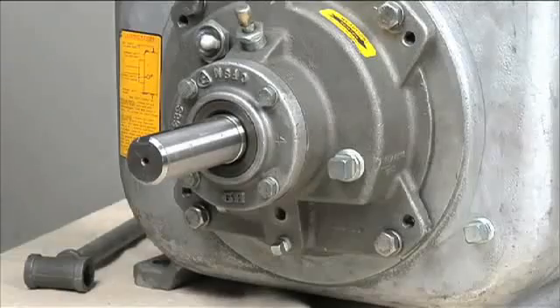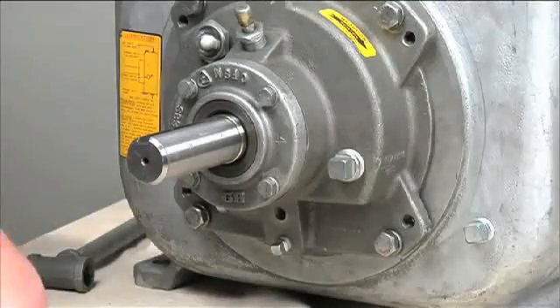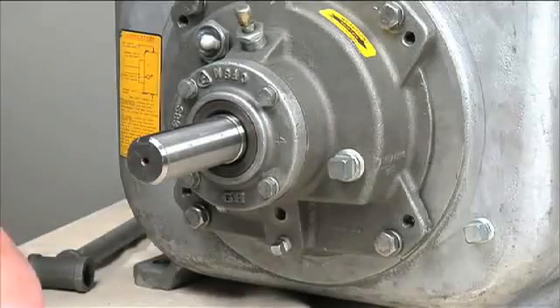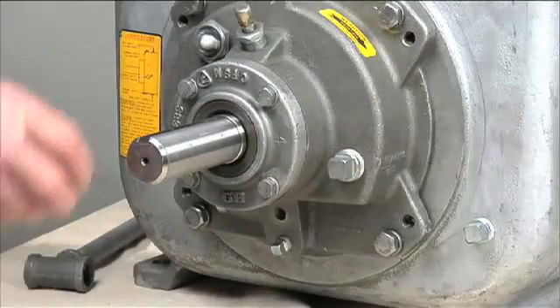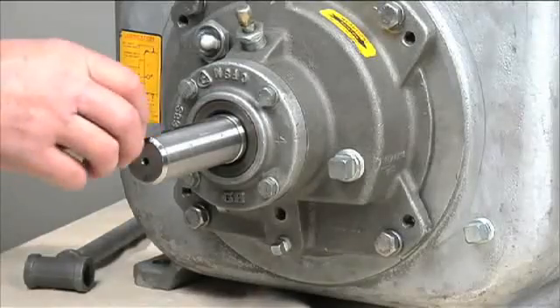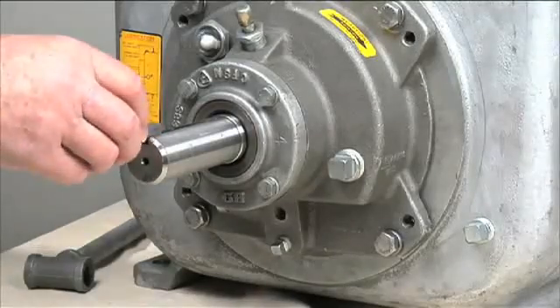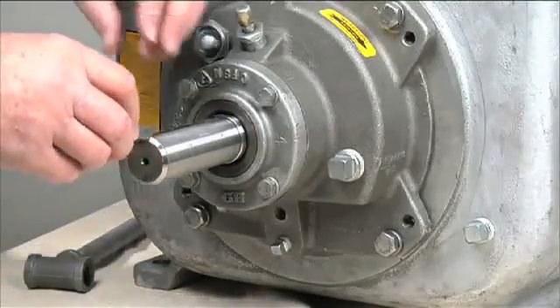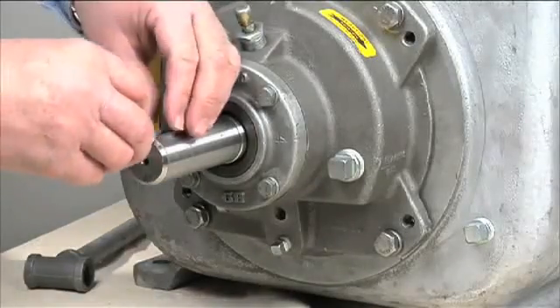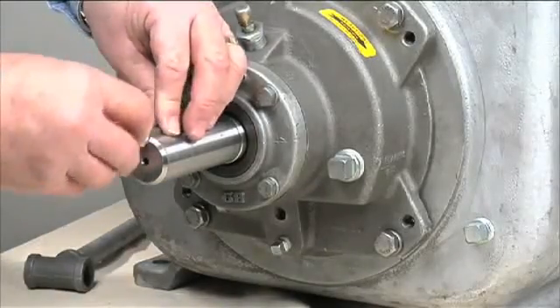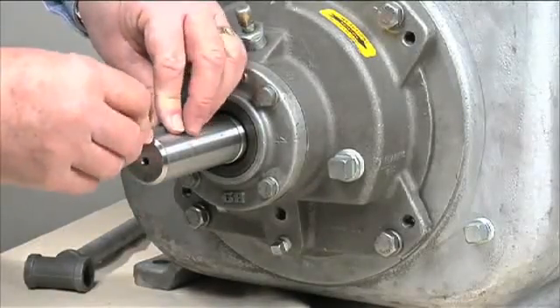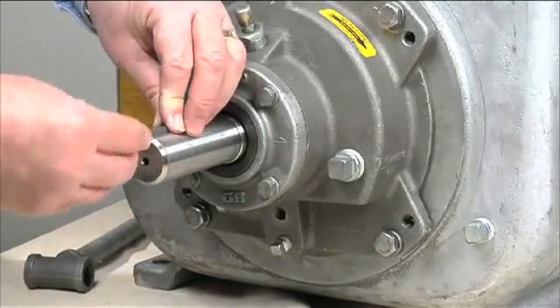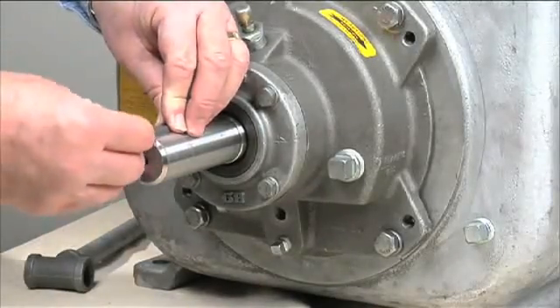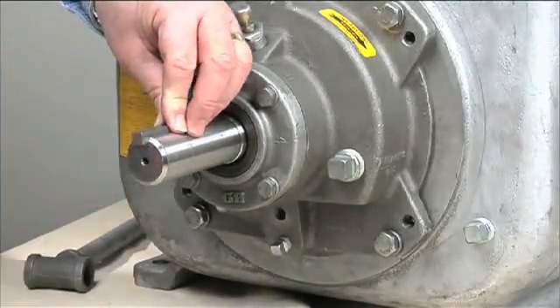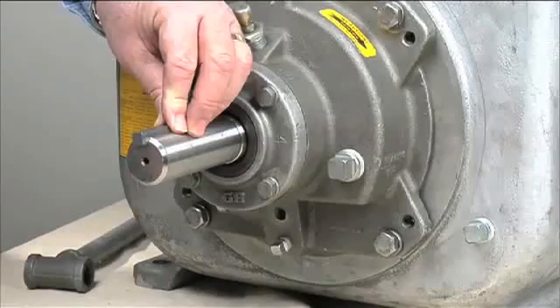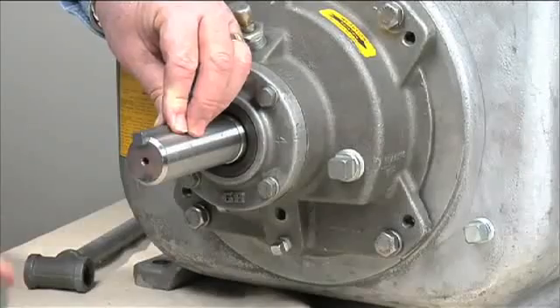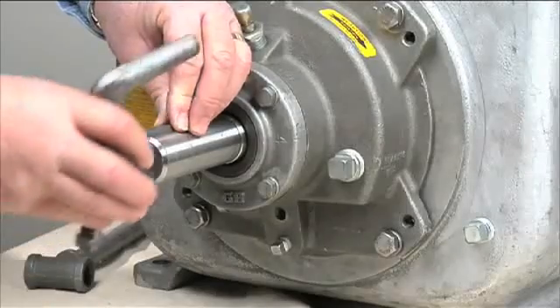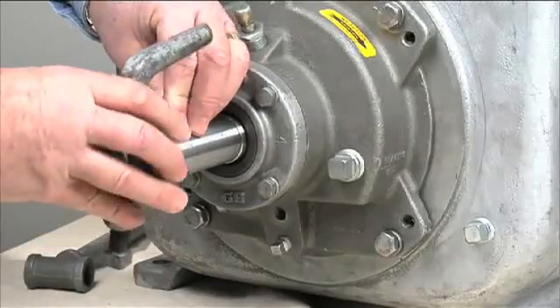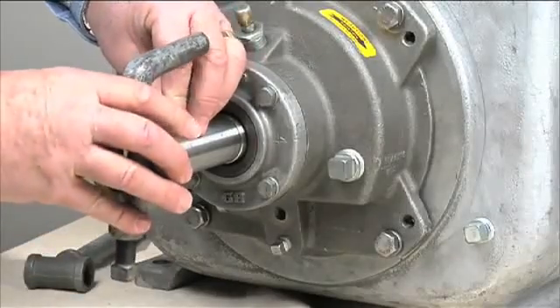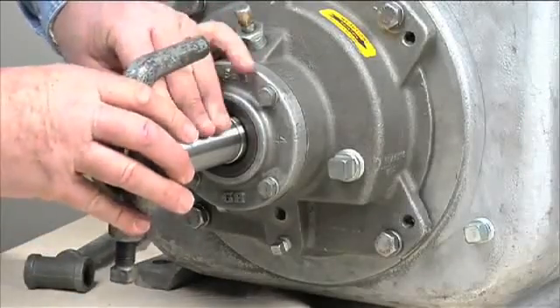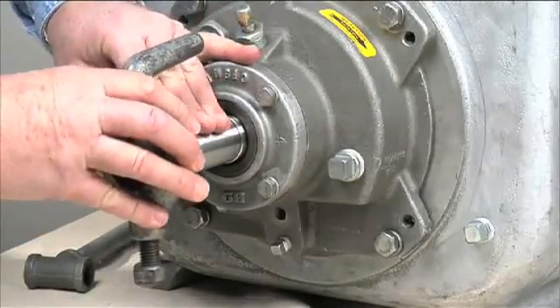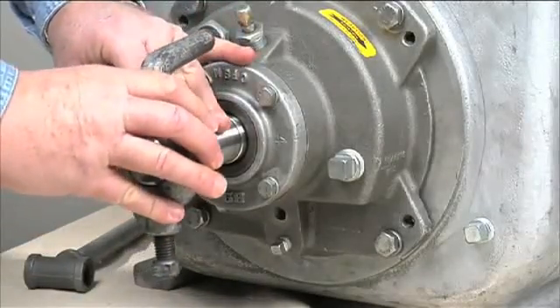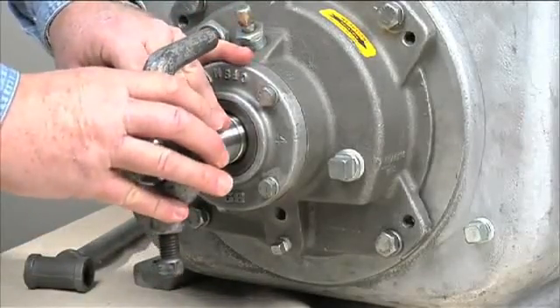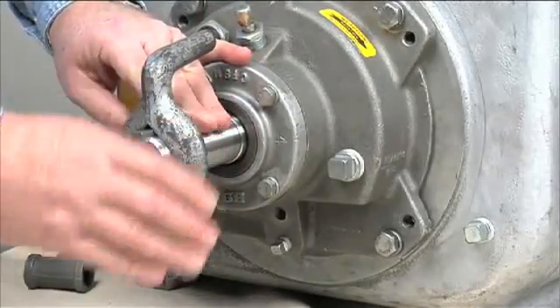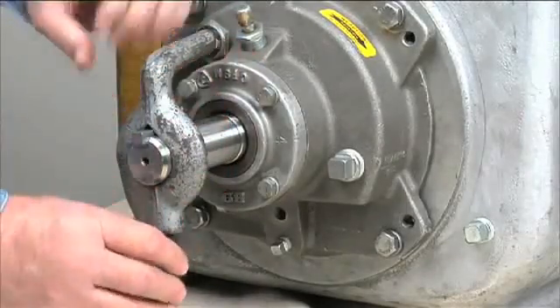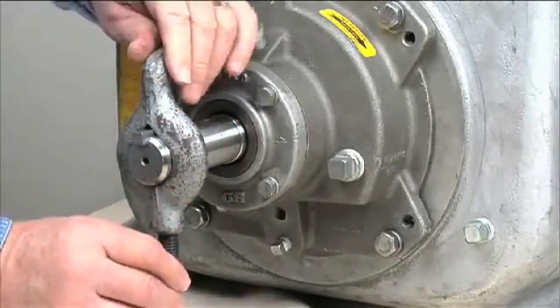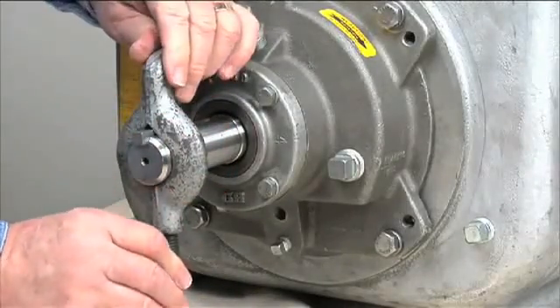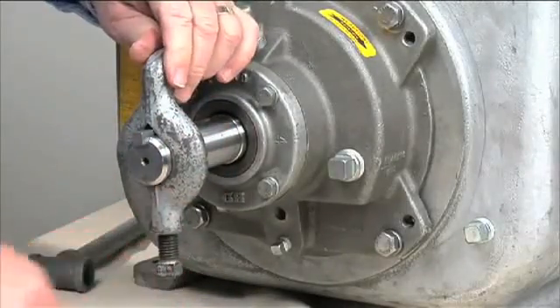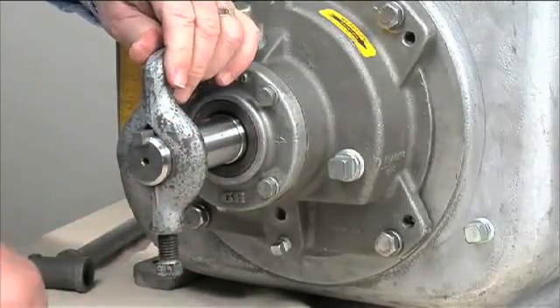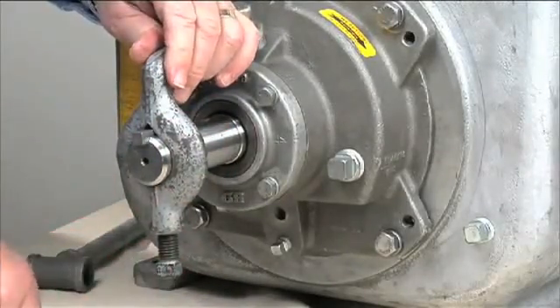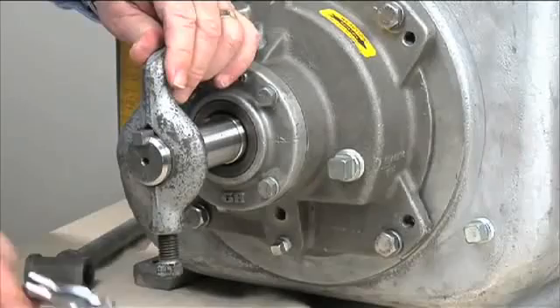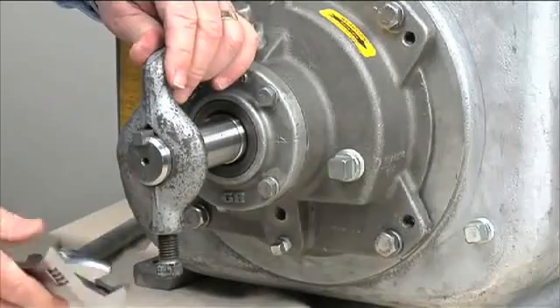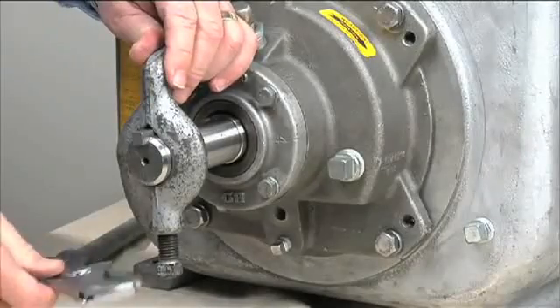Install the shaft key. Install a lathe dog on the drive end of the shaft with the V notch positioned over the shaft key.